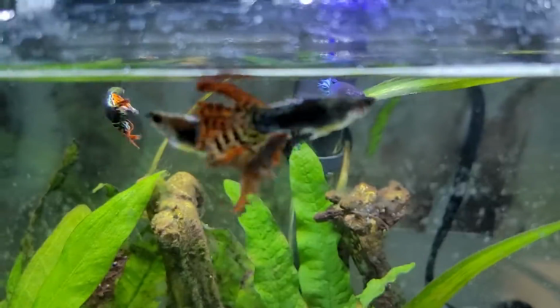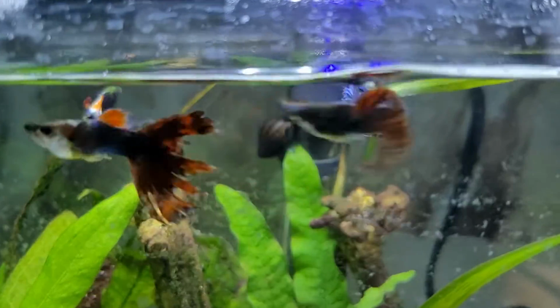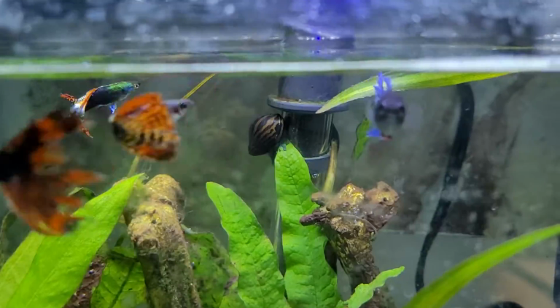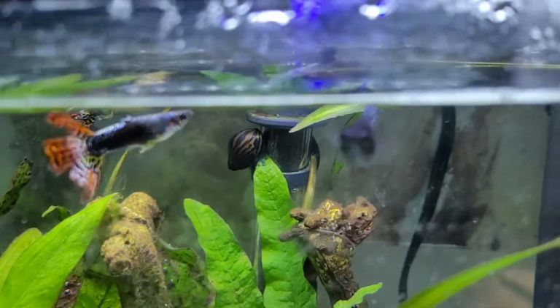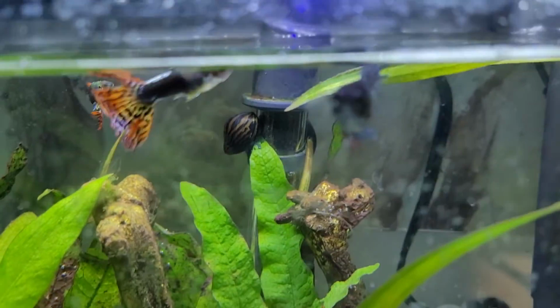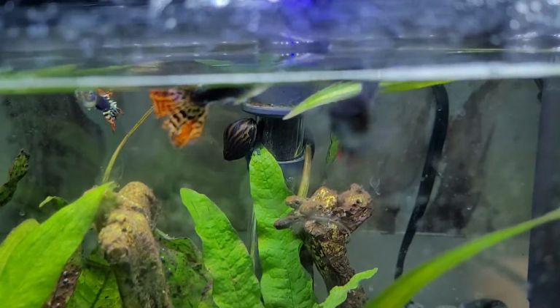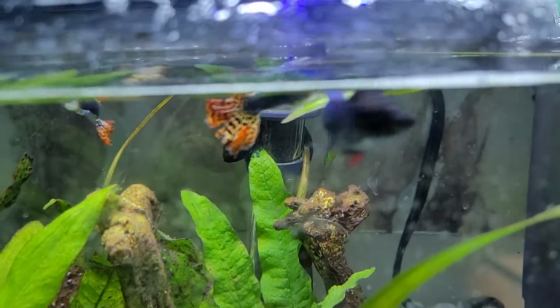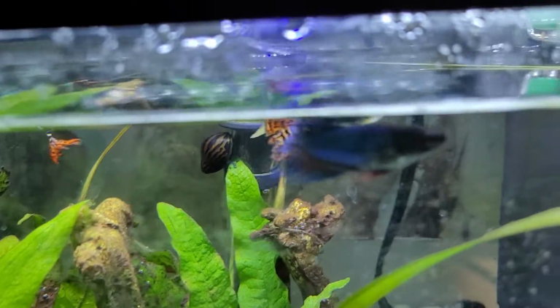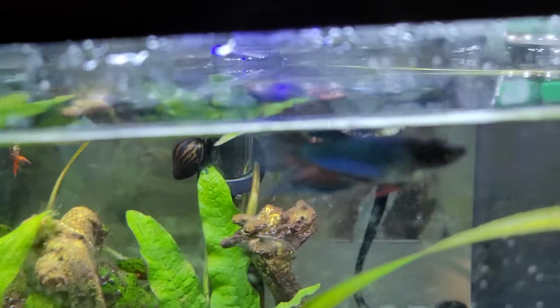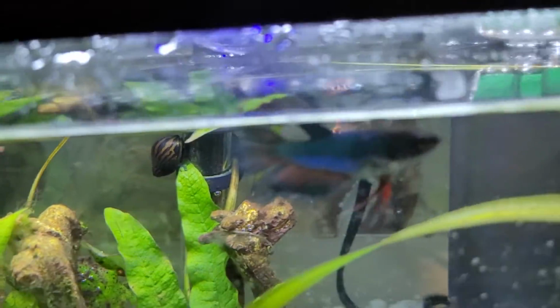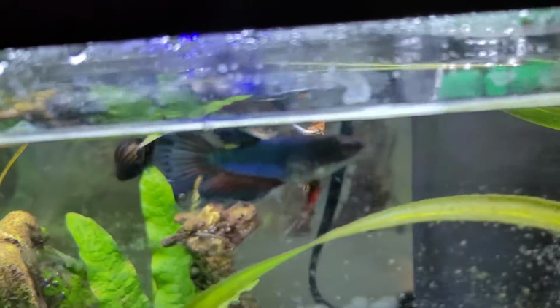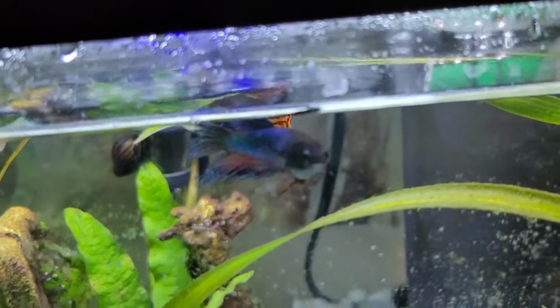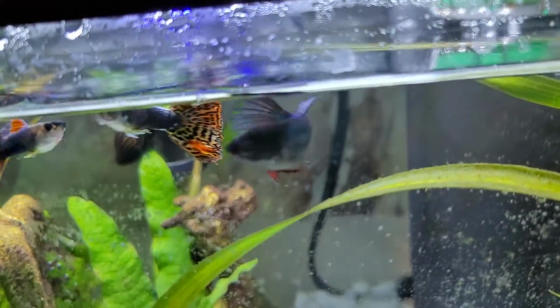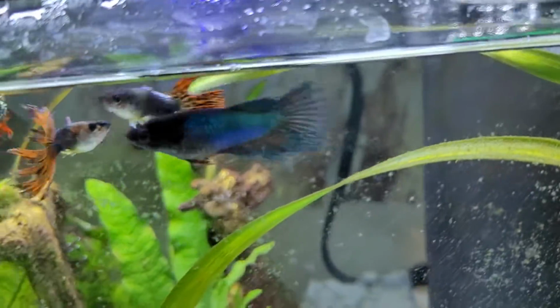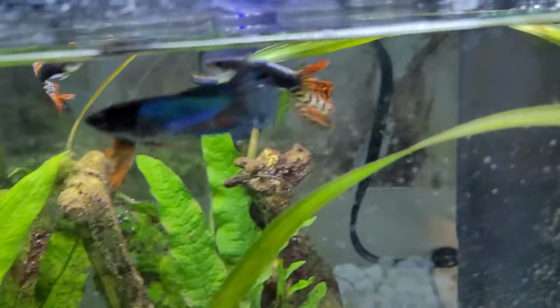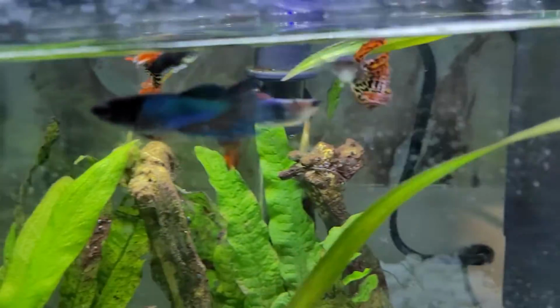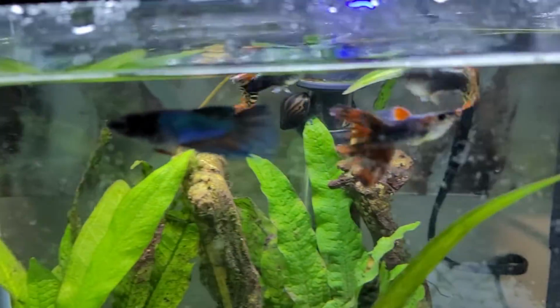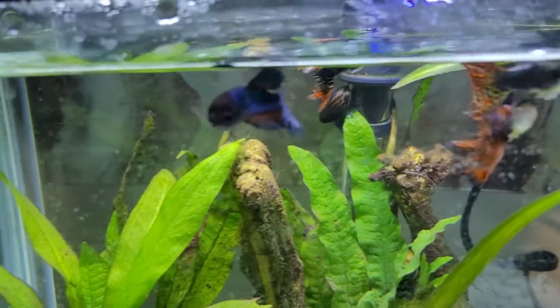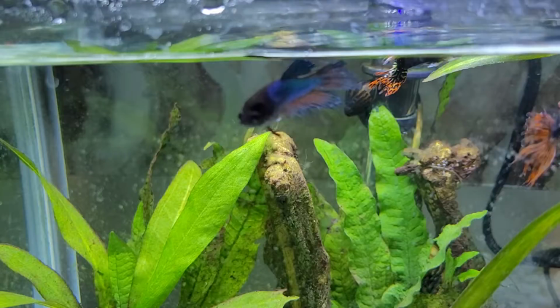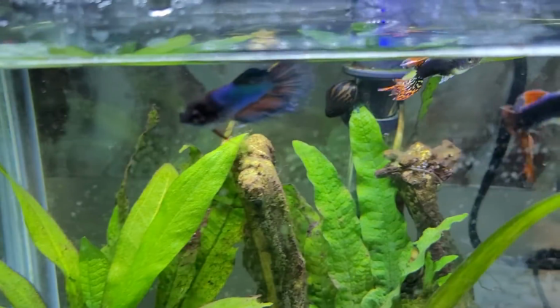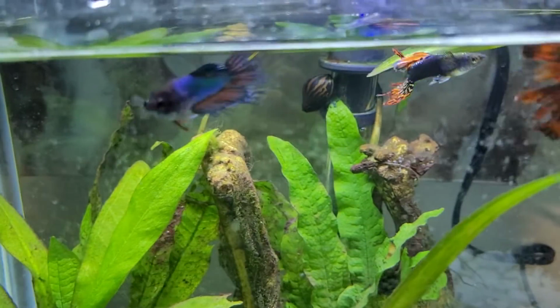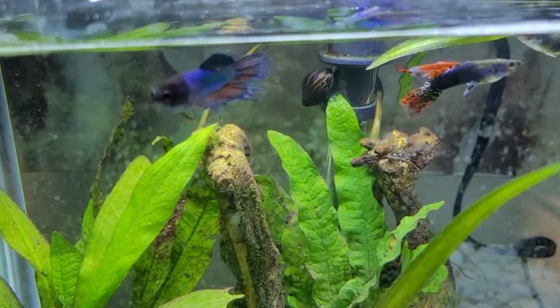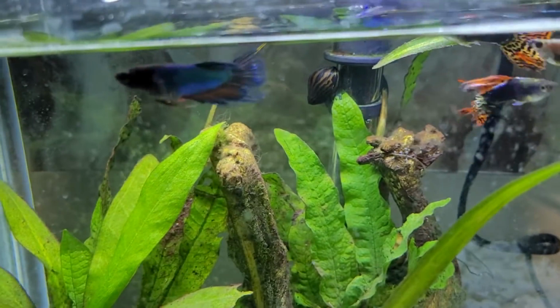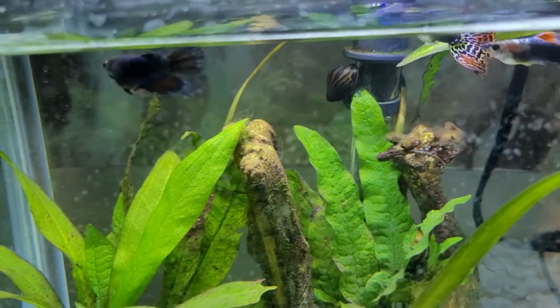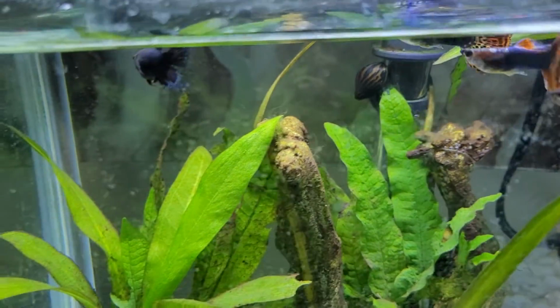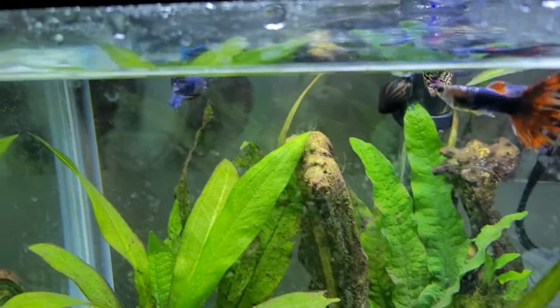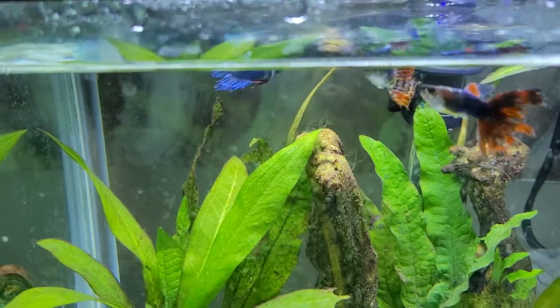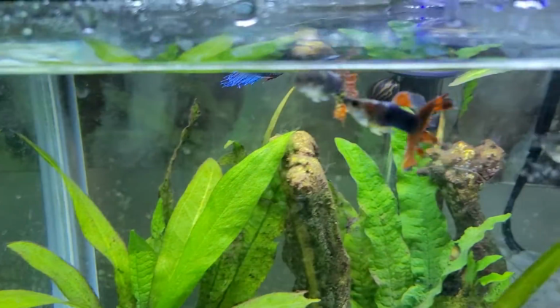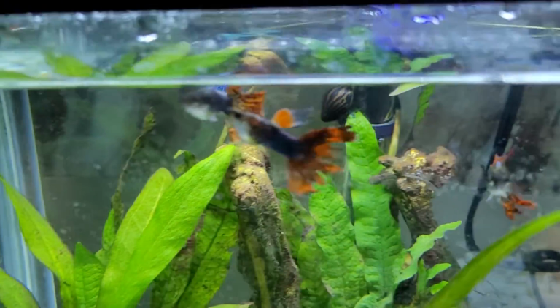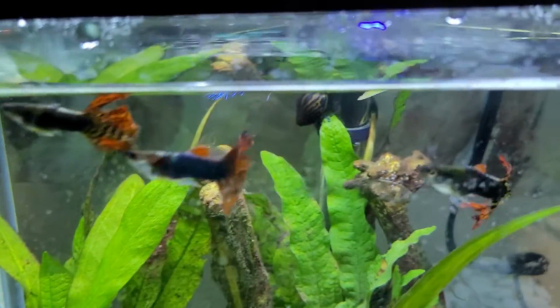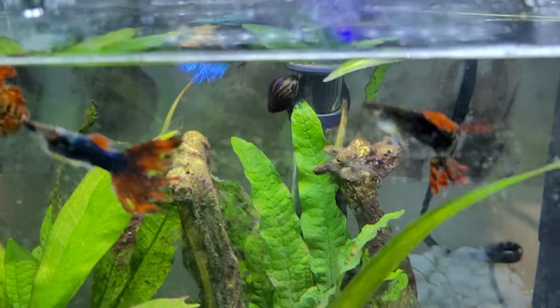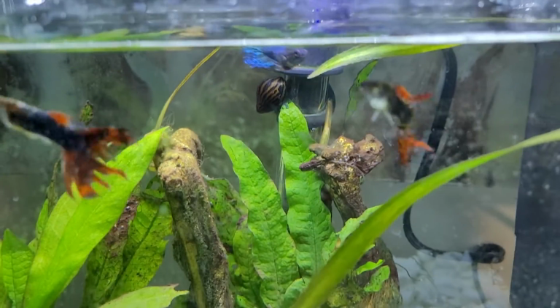She's a crown tail betta. If you end up getting a female, that's the energy you get — versus the male bettas you typically see at PetSmart.